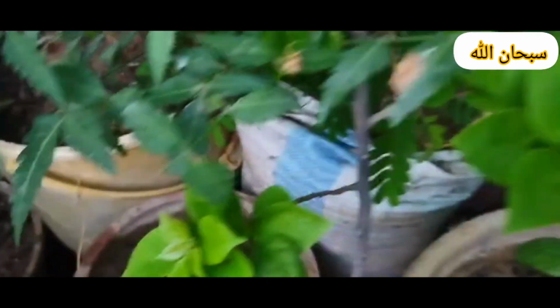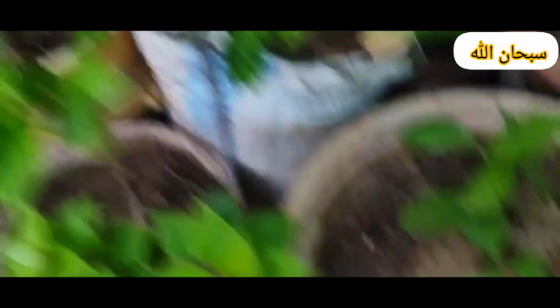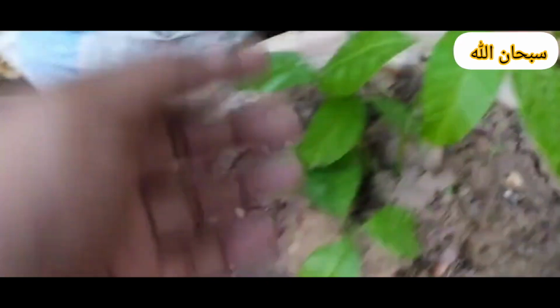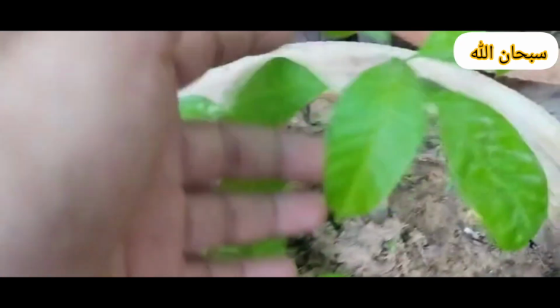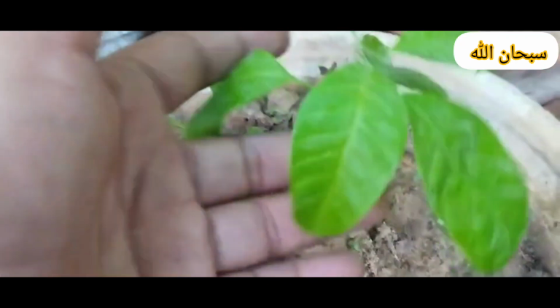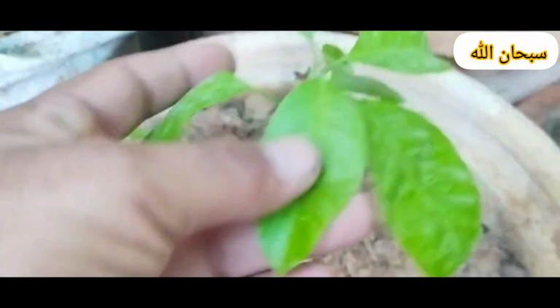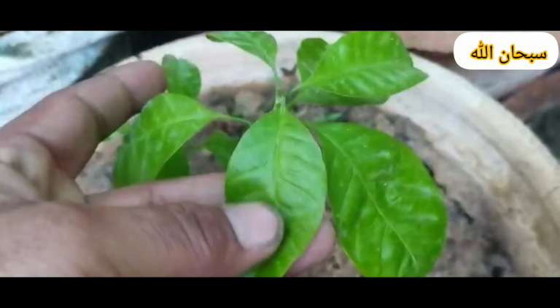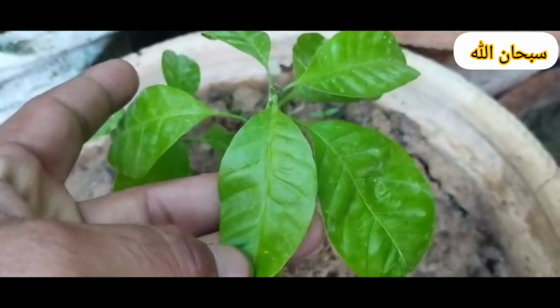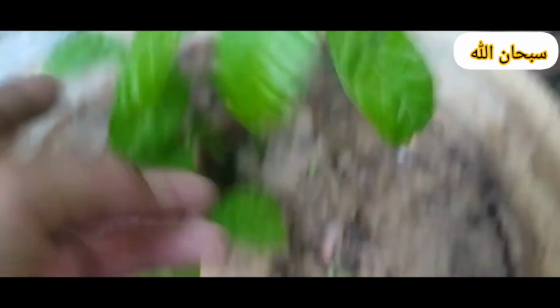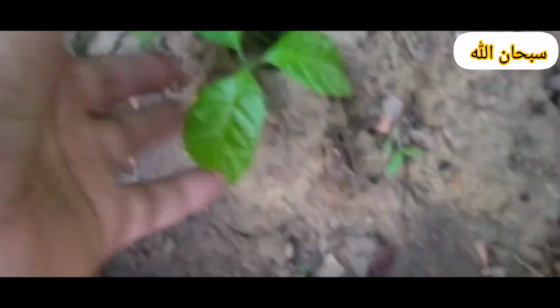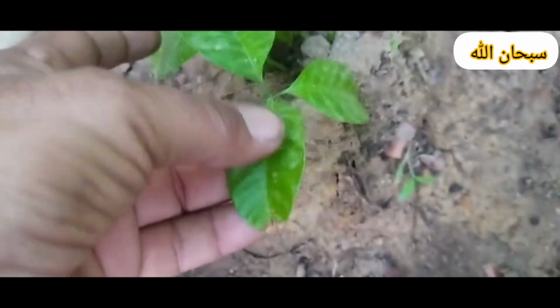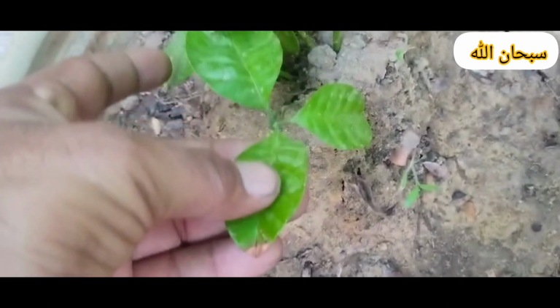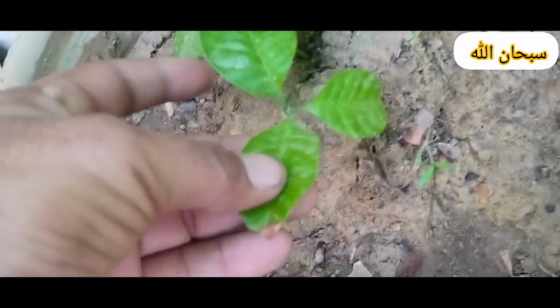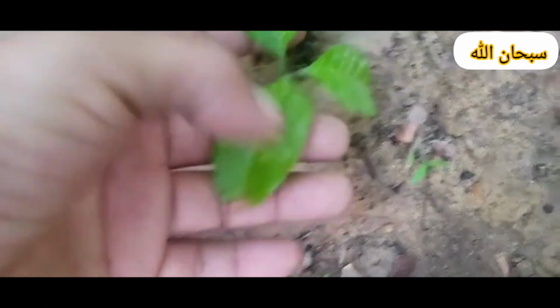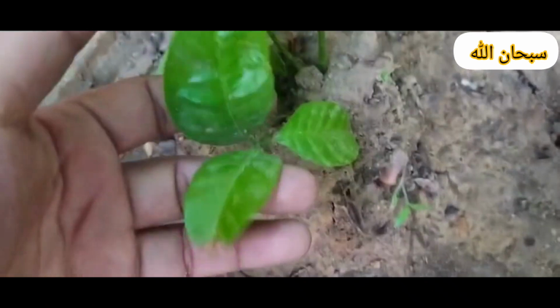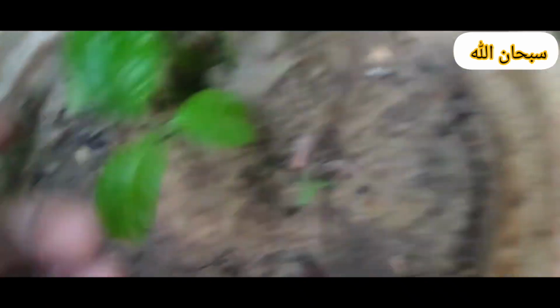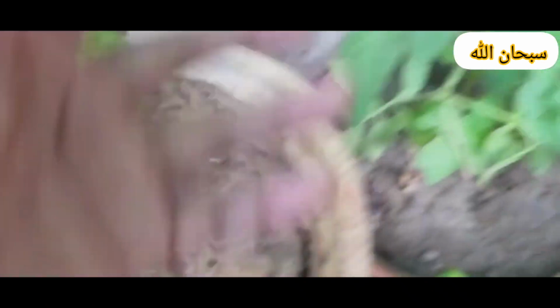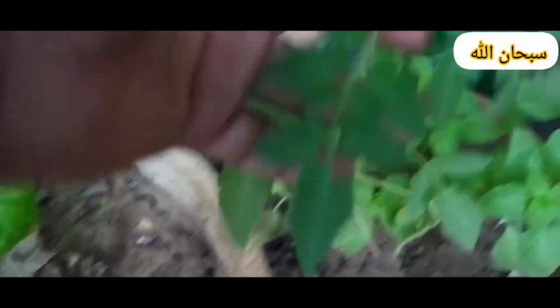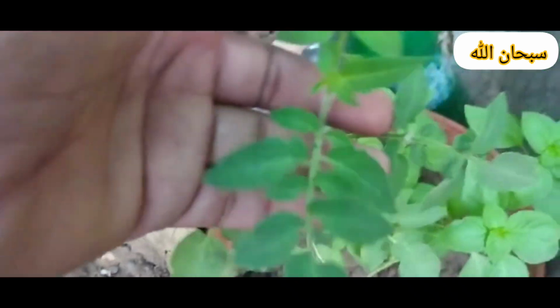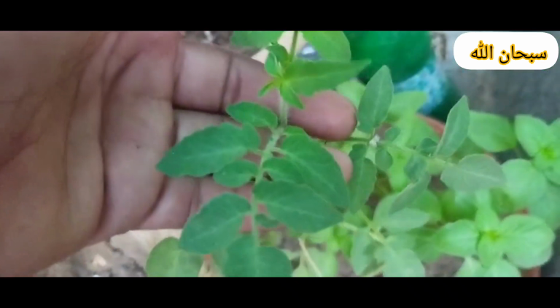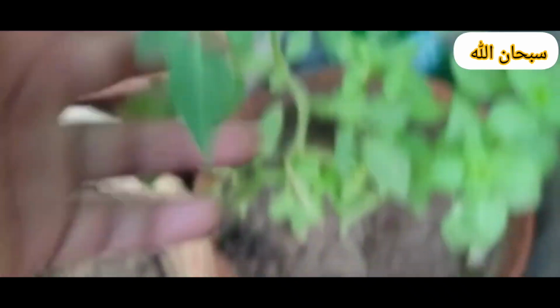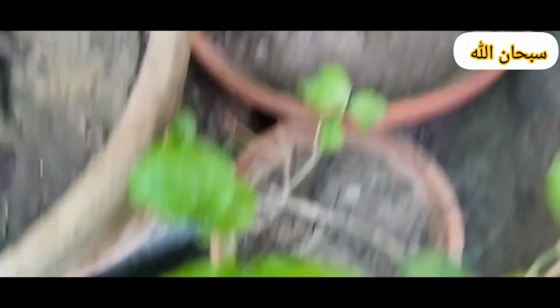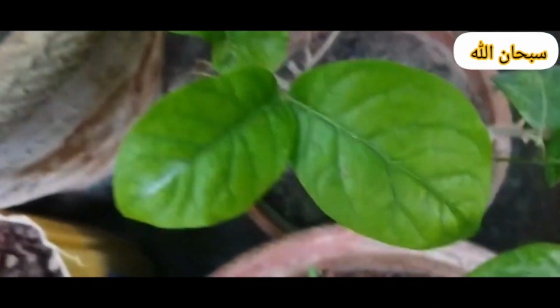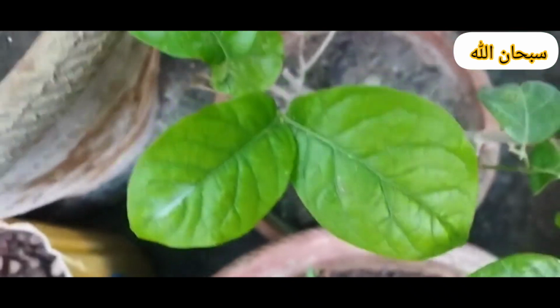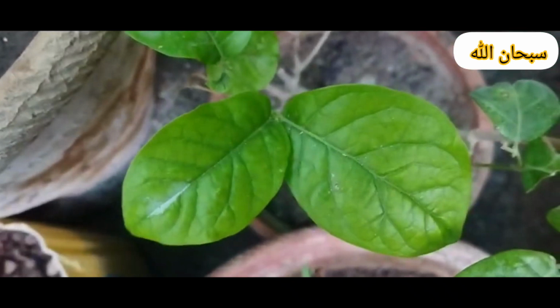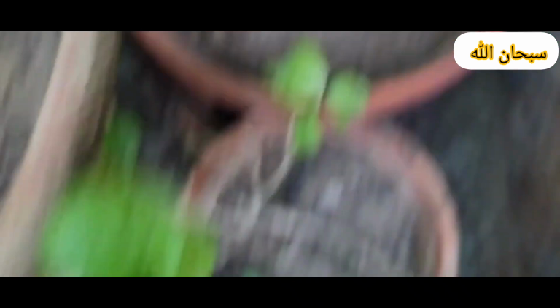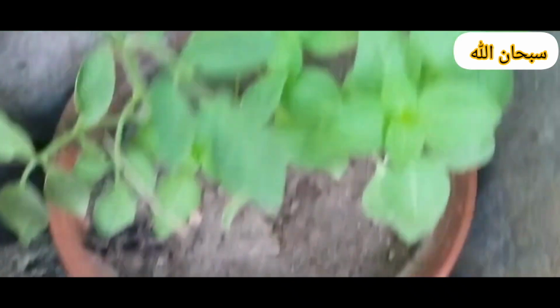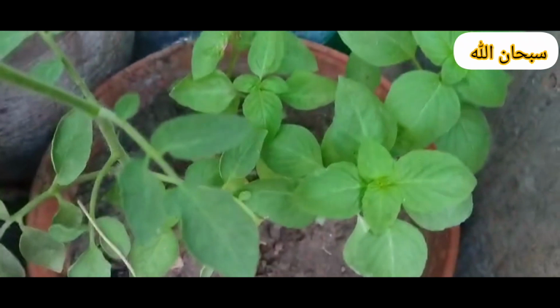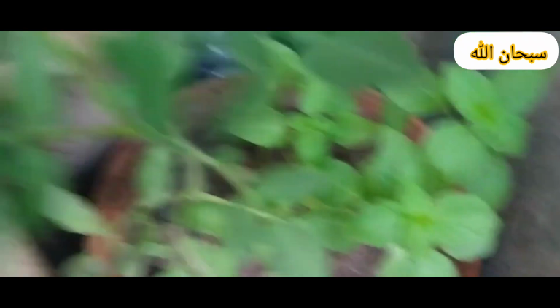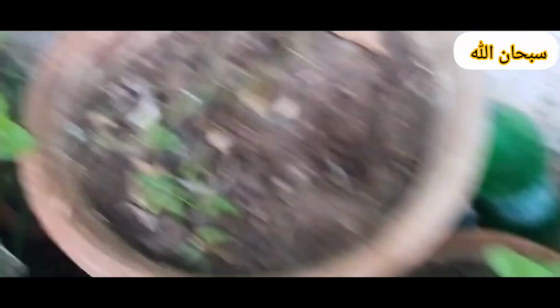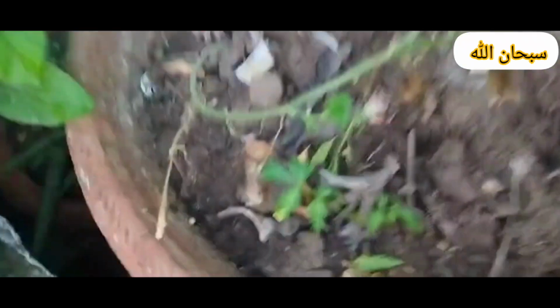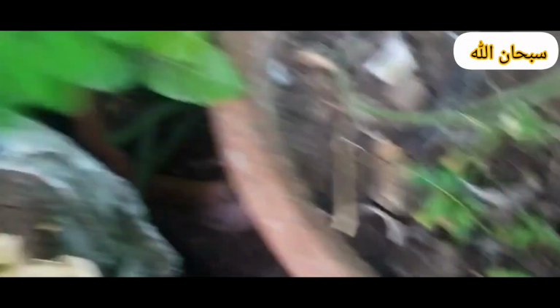Tomatoes. Soil: Tomatoes prefer loose, well-drained soil enriched with organic matter. A slightly acidic soil with a pH of 6.2 to 6.8 is ideal.